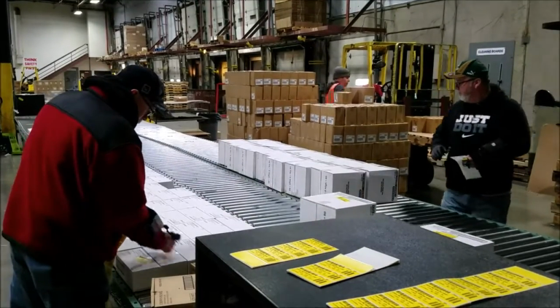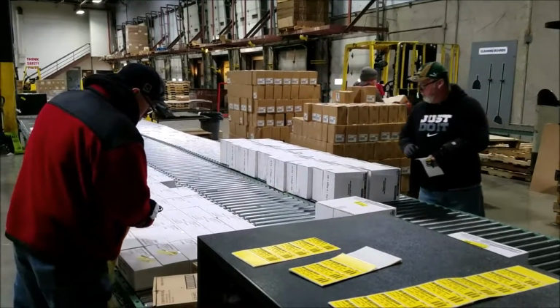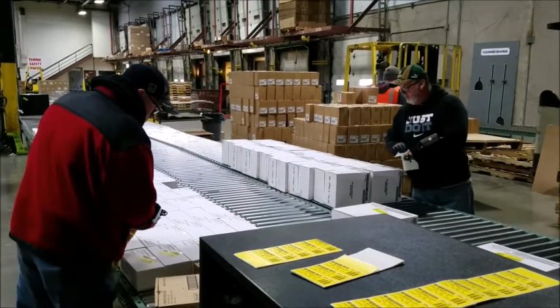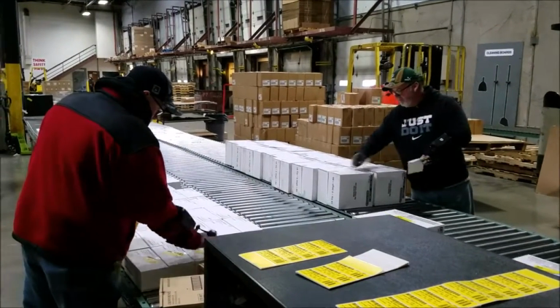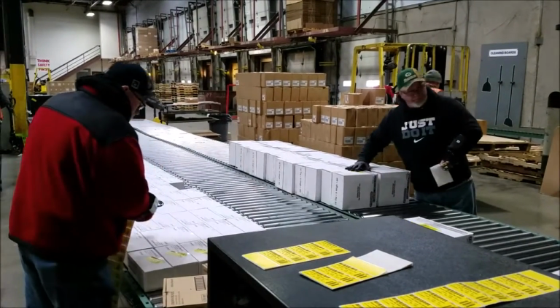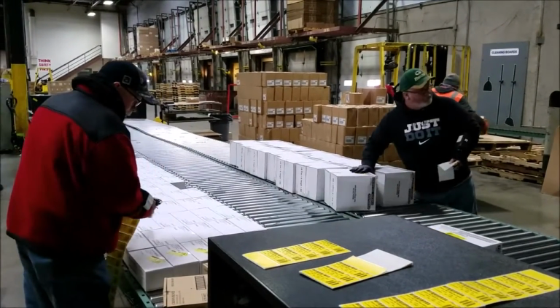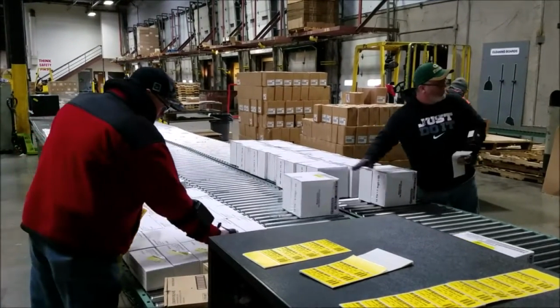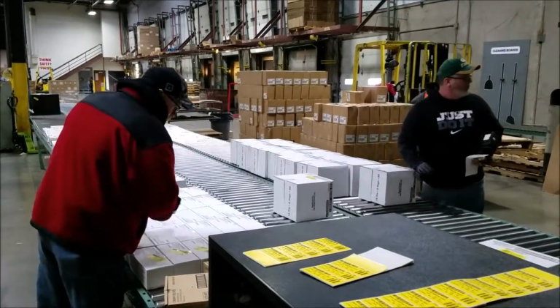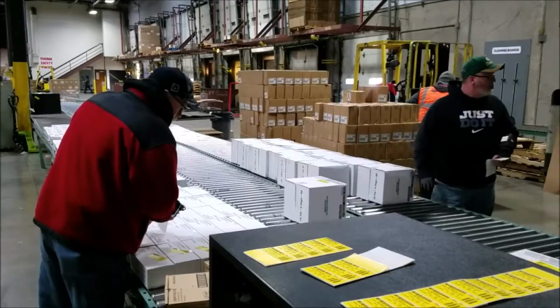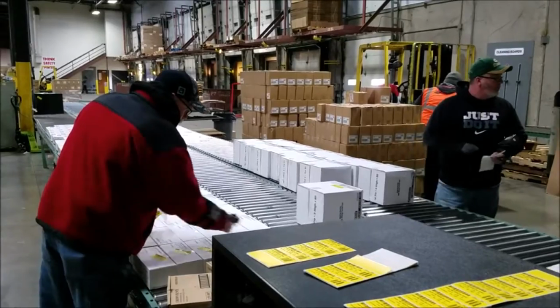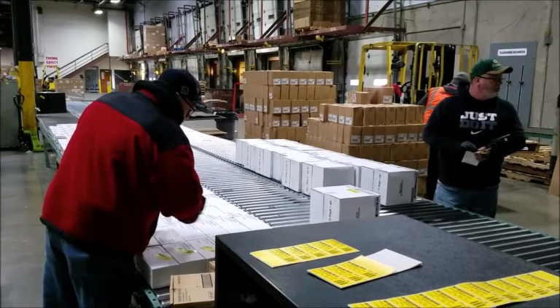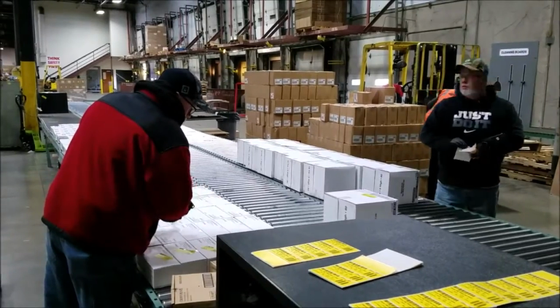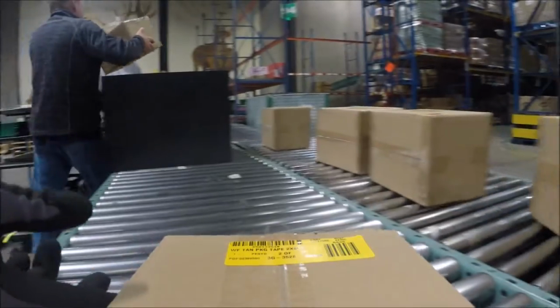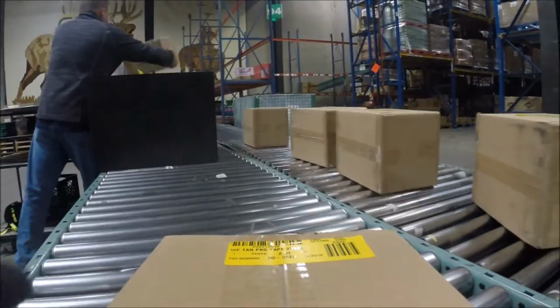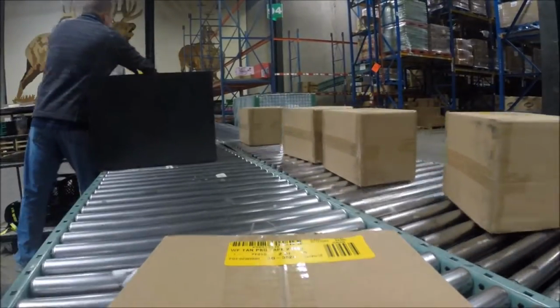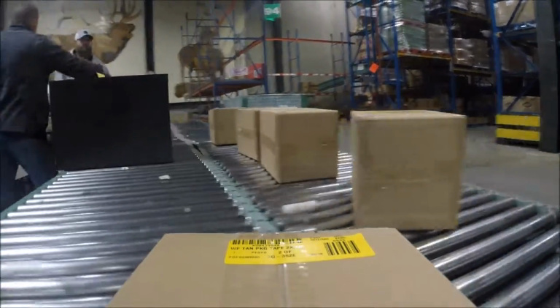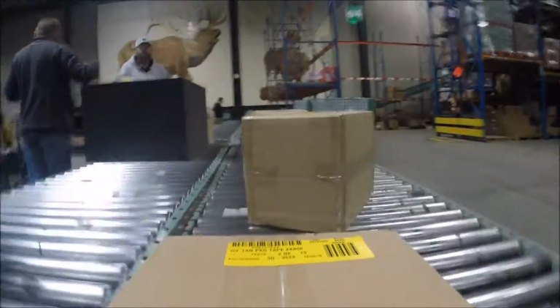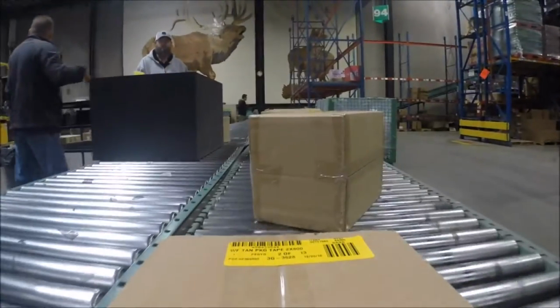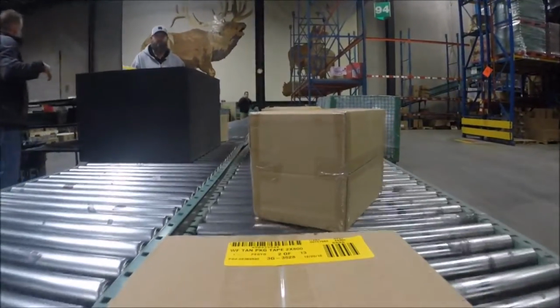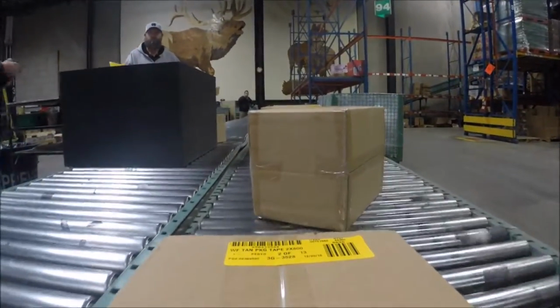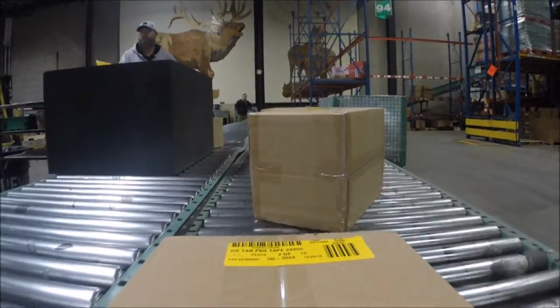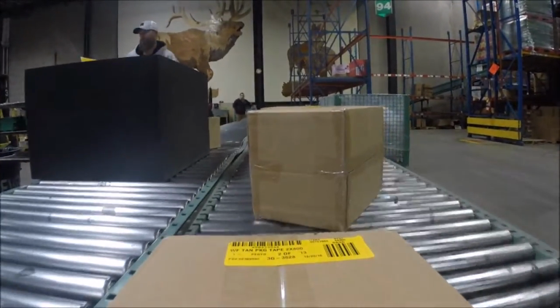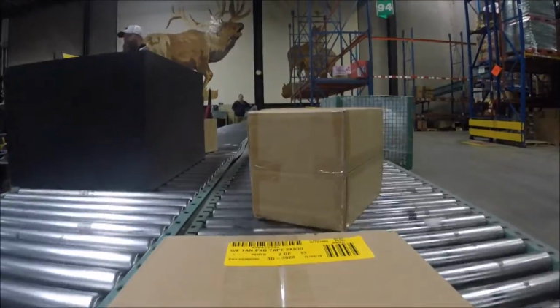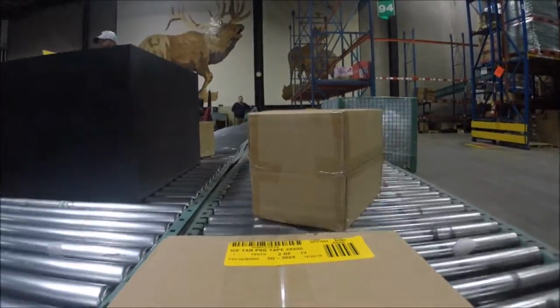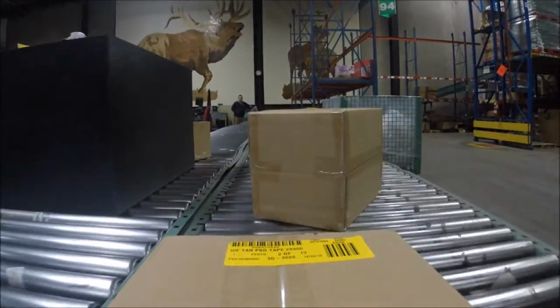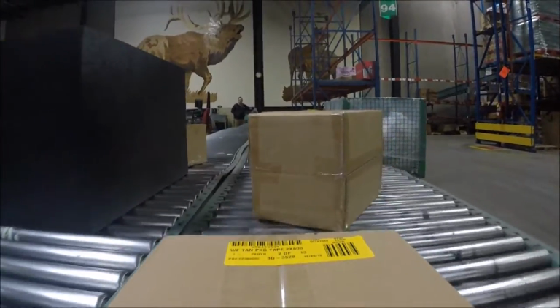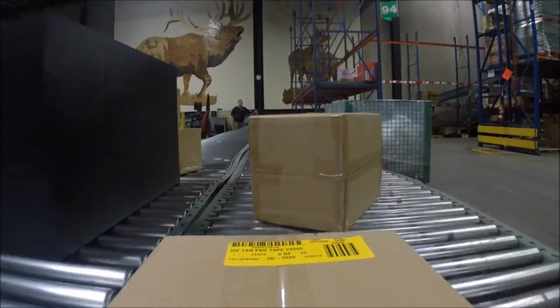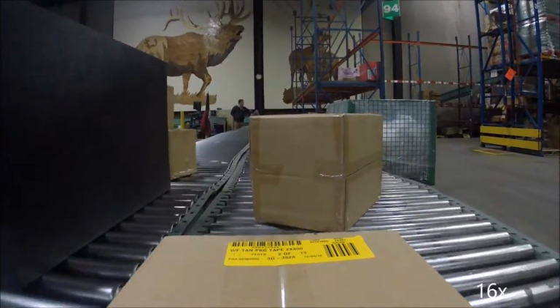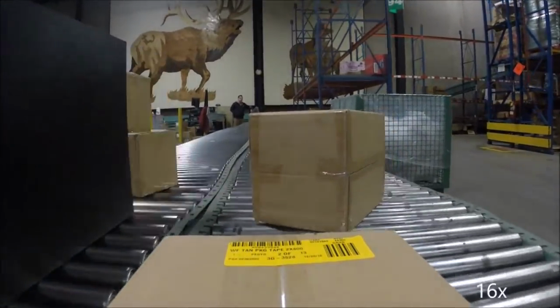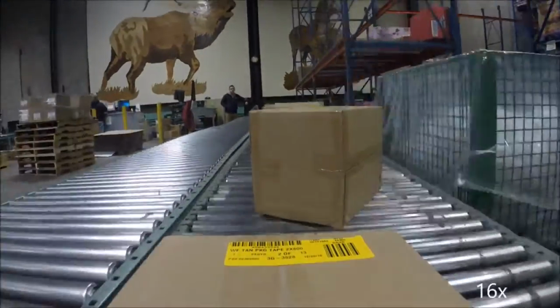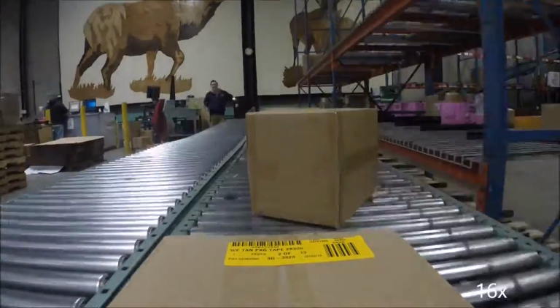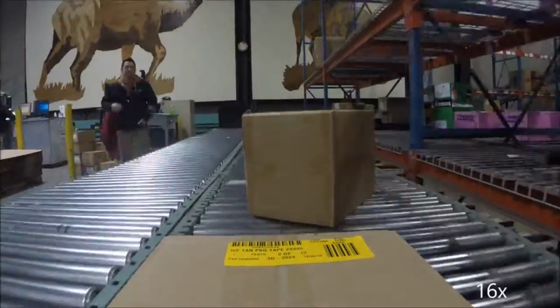Once the cases are labeled, they are placed on the conveyor belt and taken to the Kosan, which carries them across the dry dock until they reach a scanner that reads the barcode with information on where the case is to be sent.